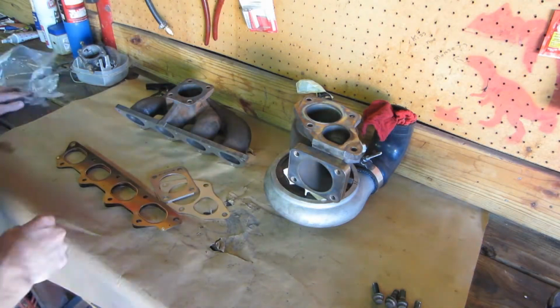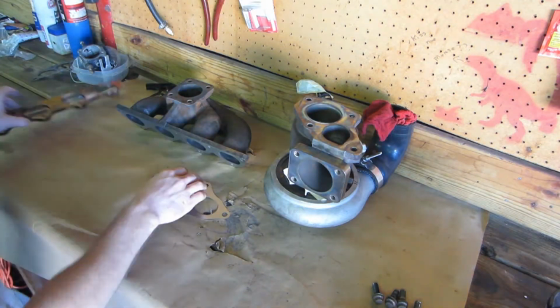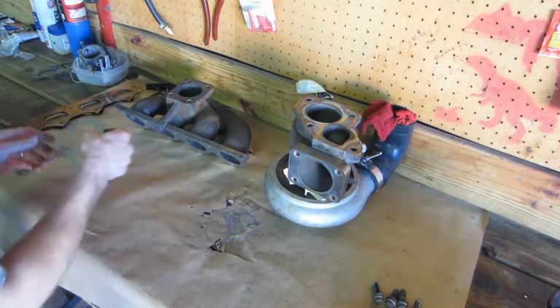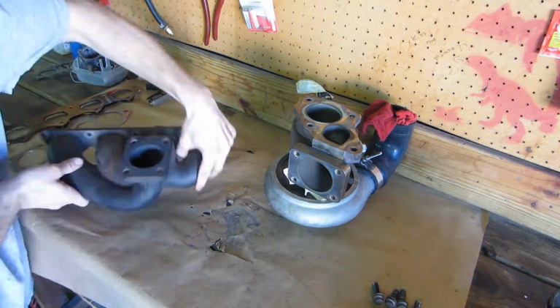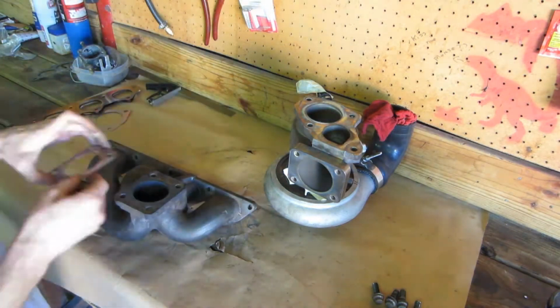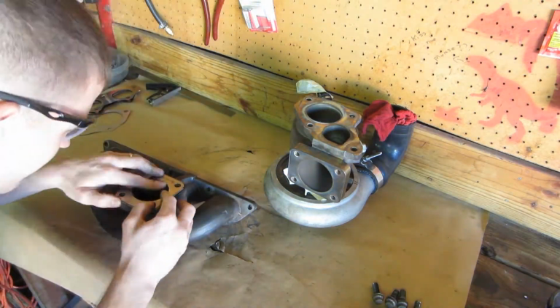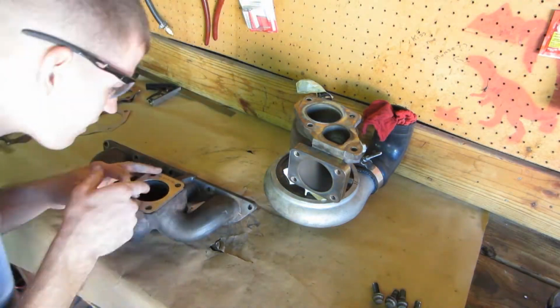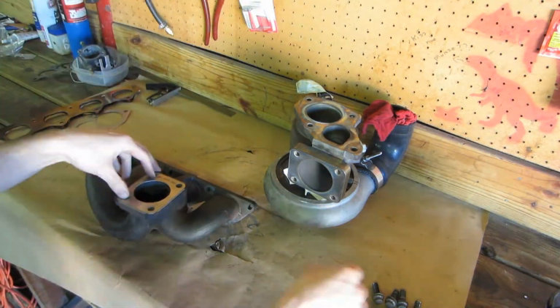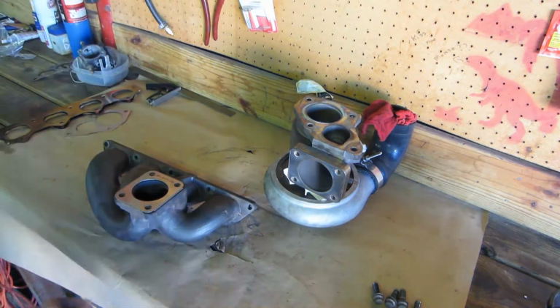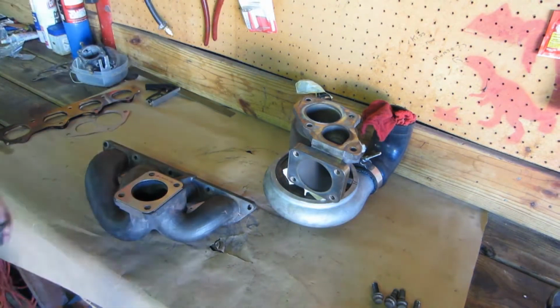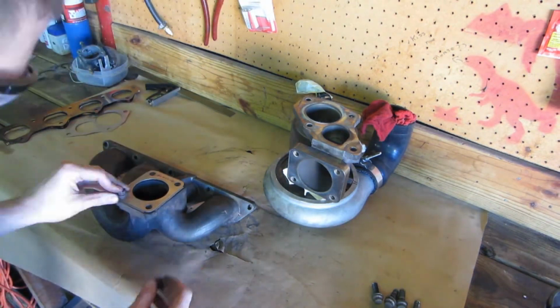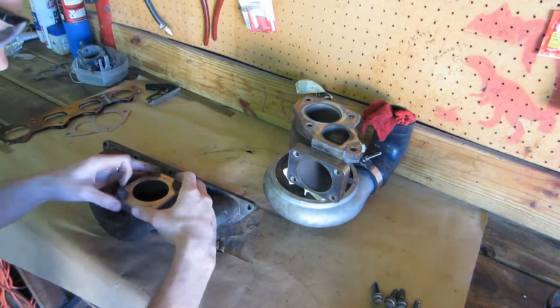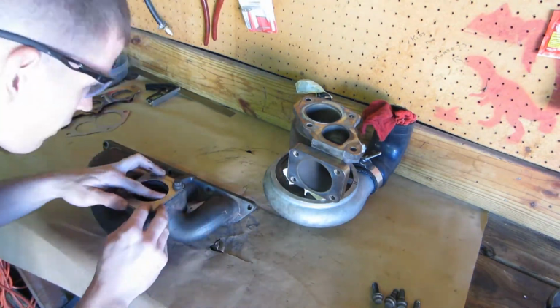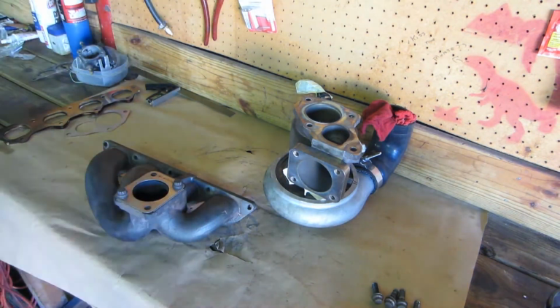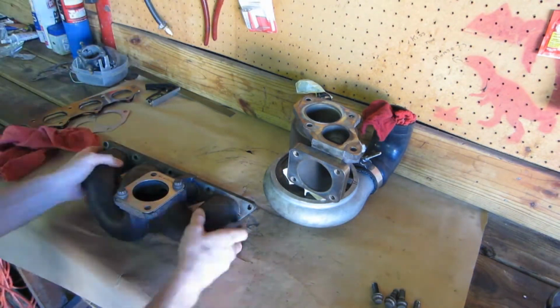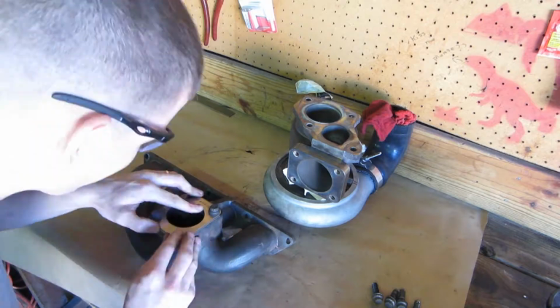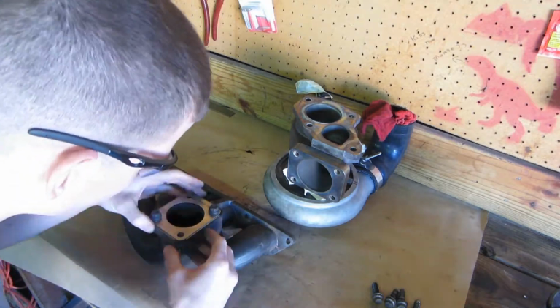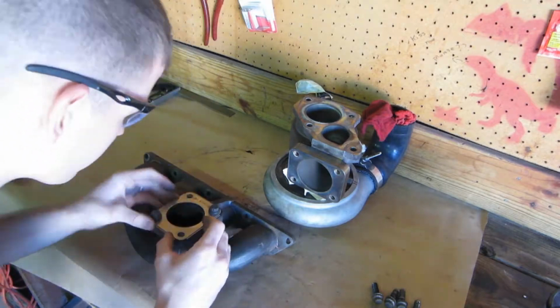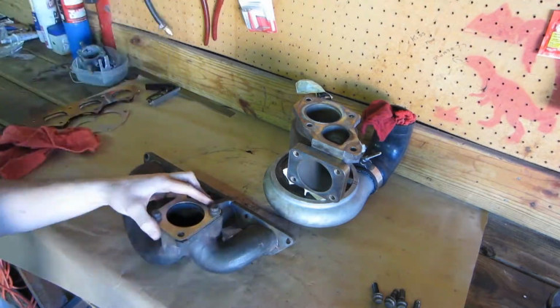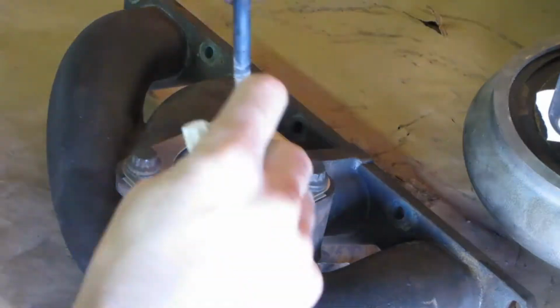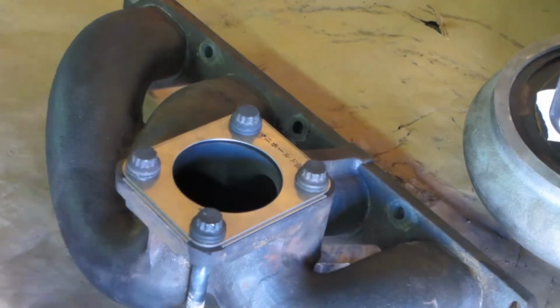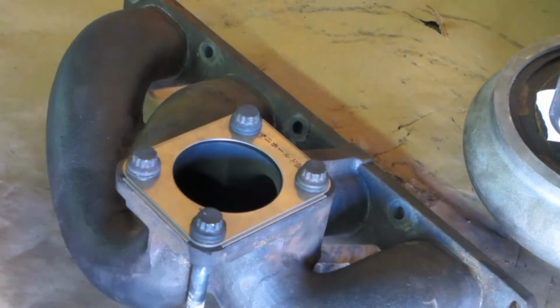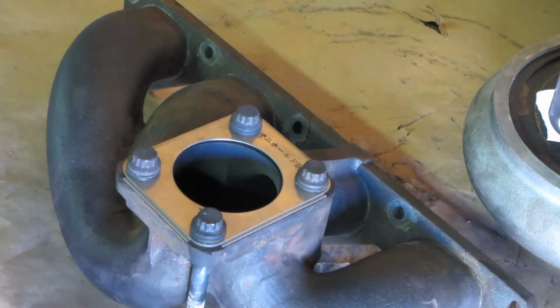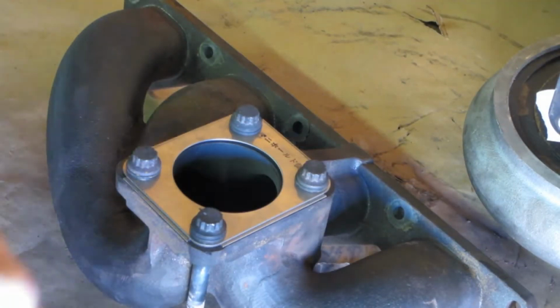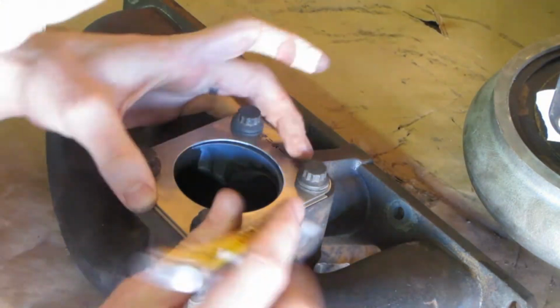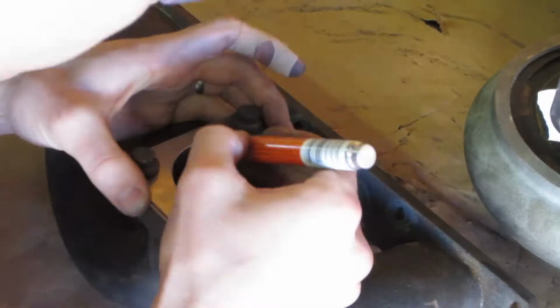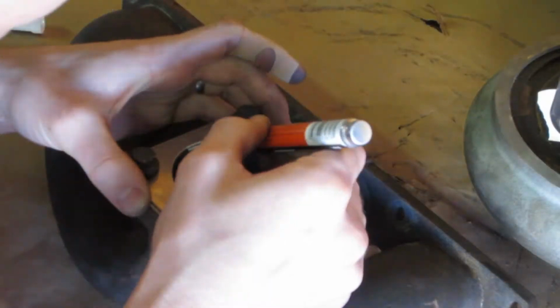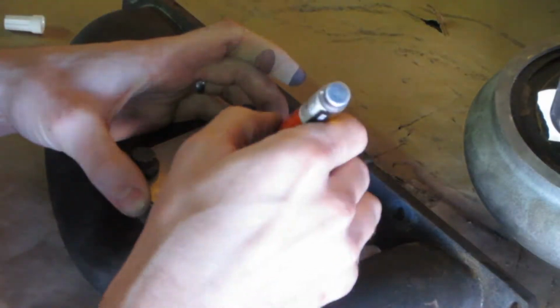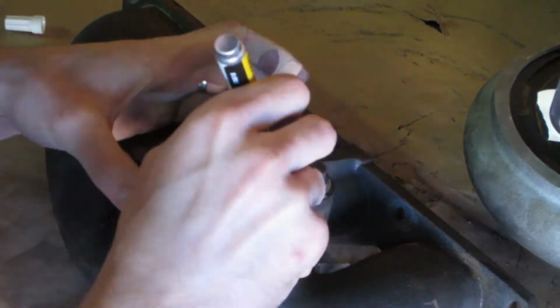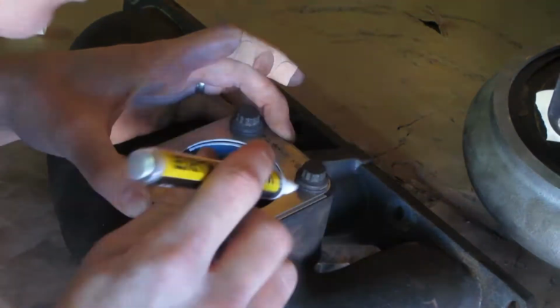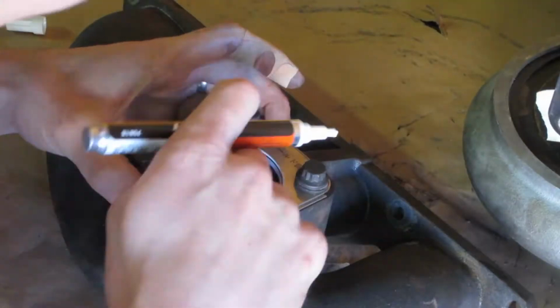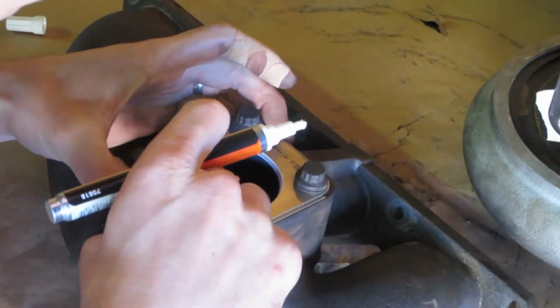Using a gasket — preferably the old one if you have it — you need to mark the section to be ported. Align the gasket using the bolts in the bolt holes and mark the sections that overlap.